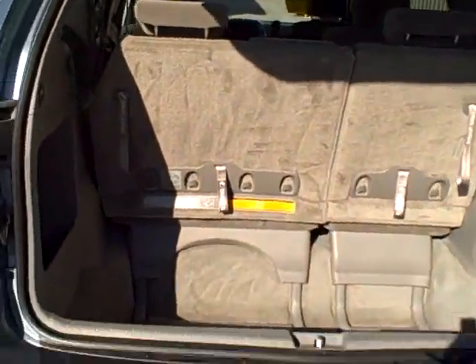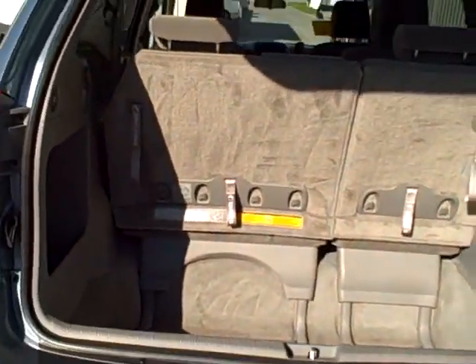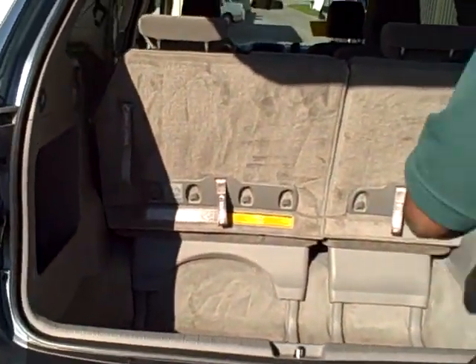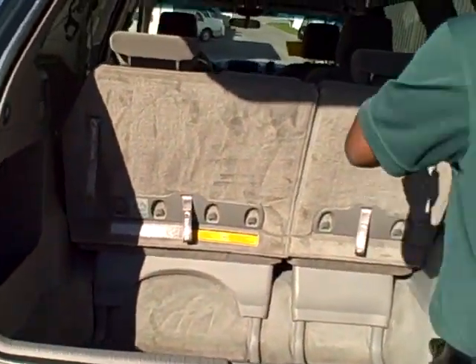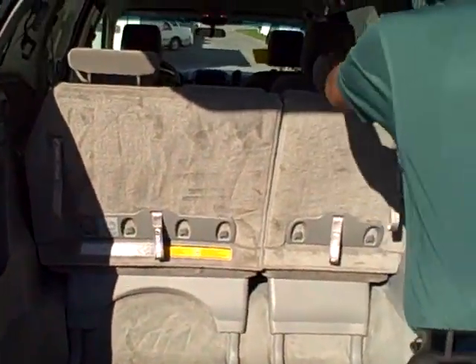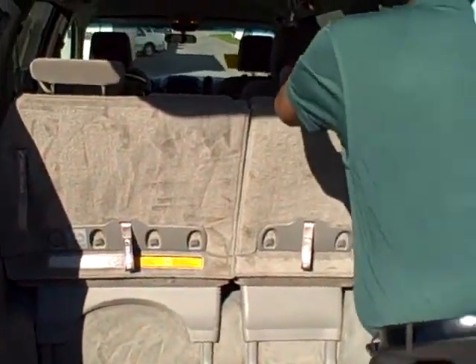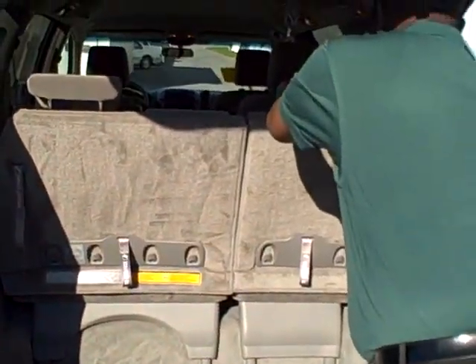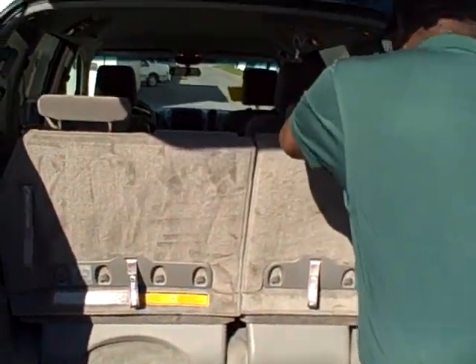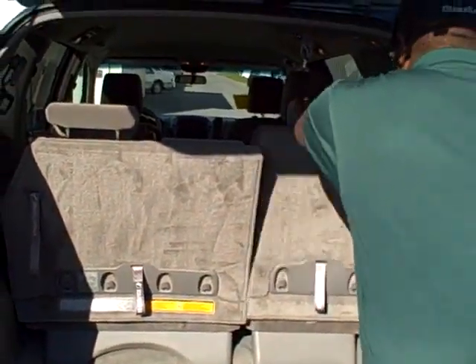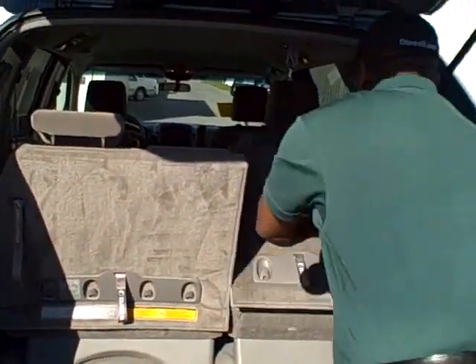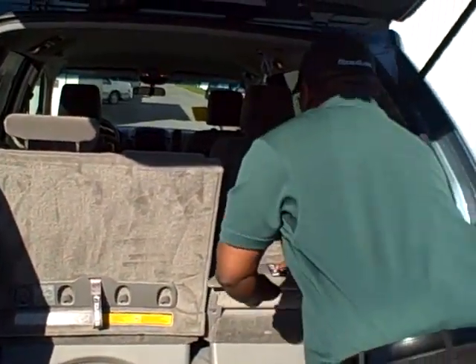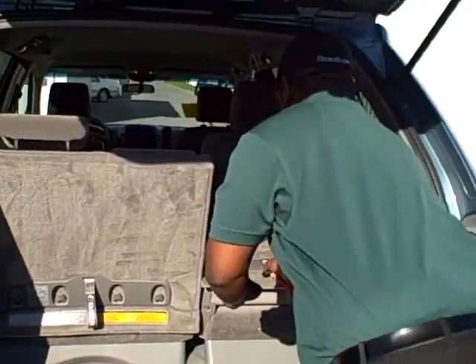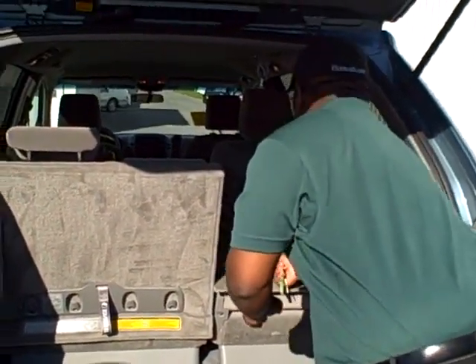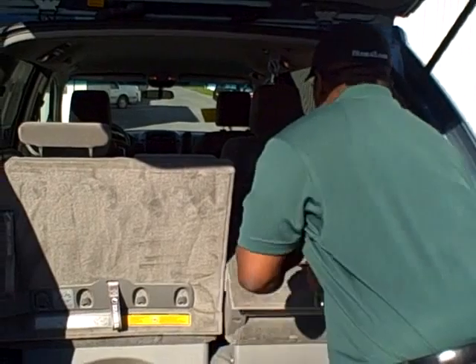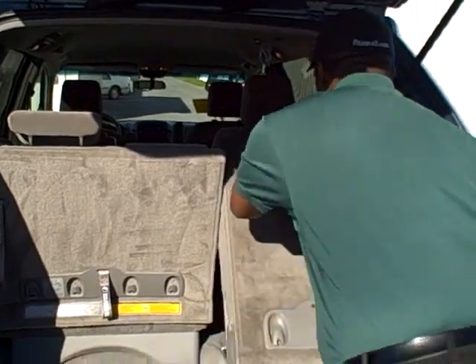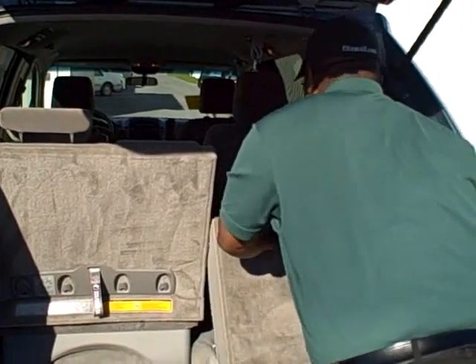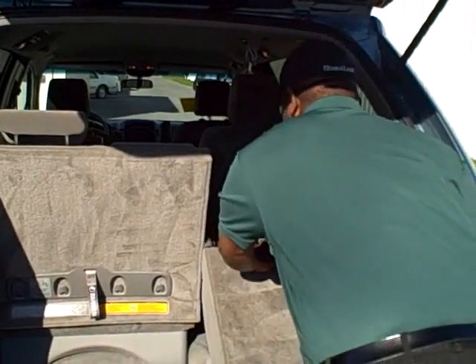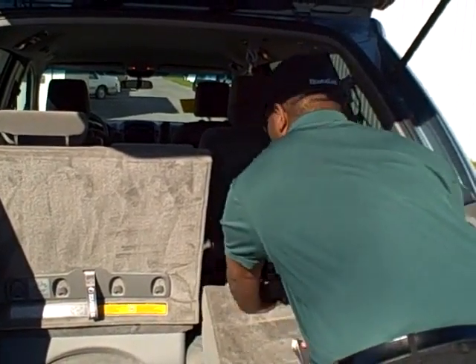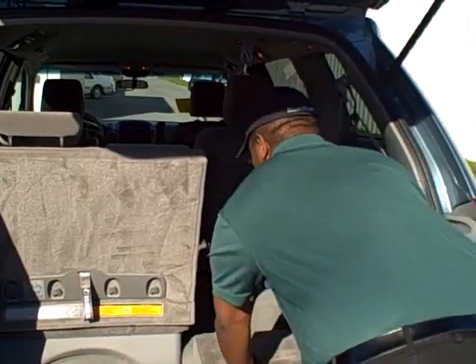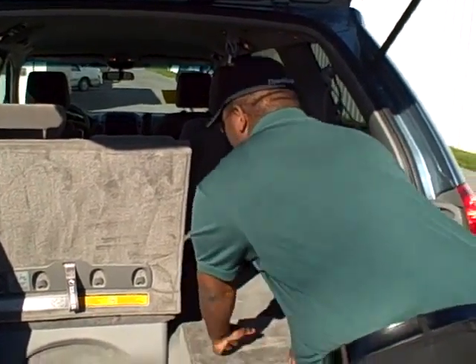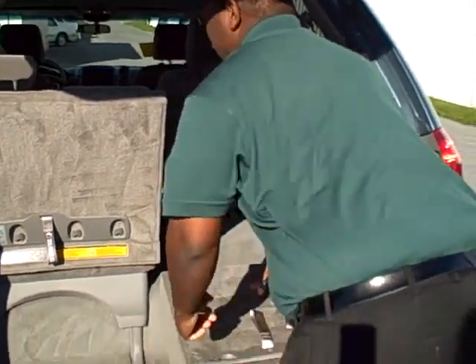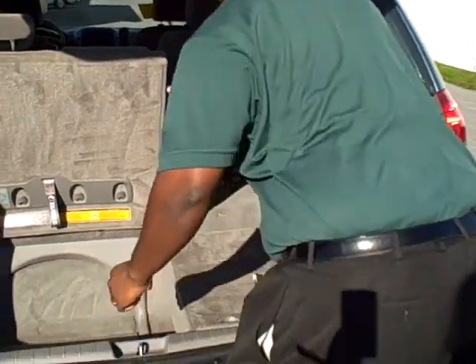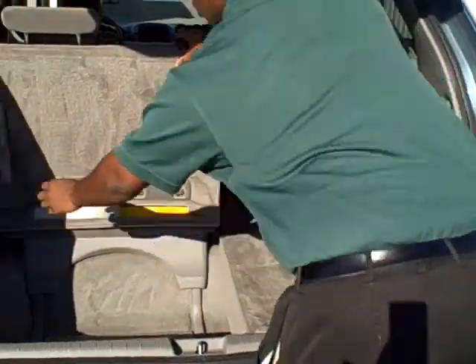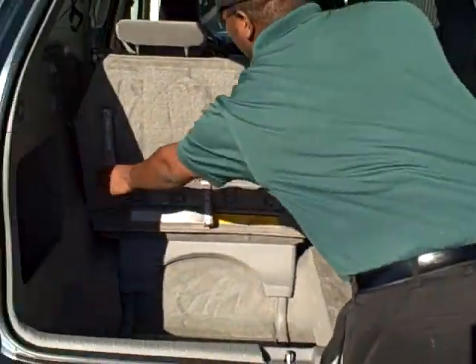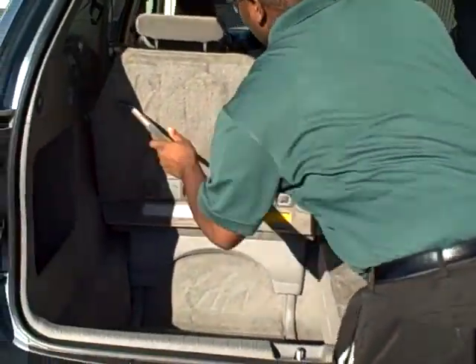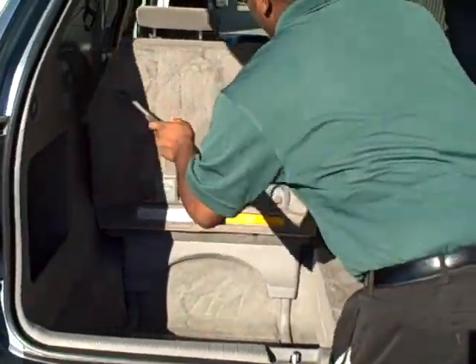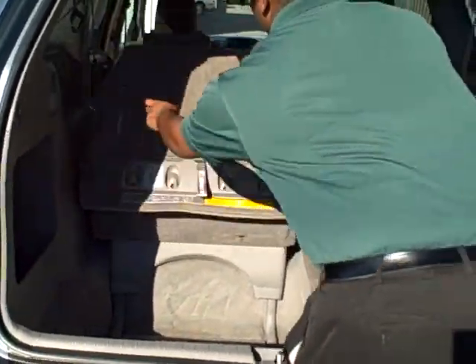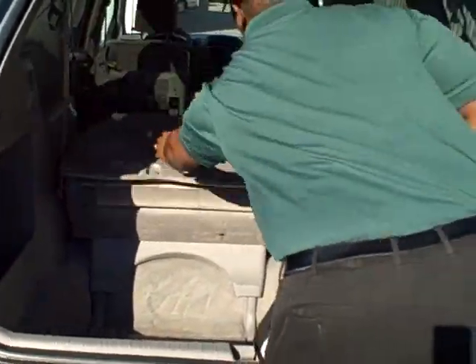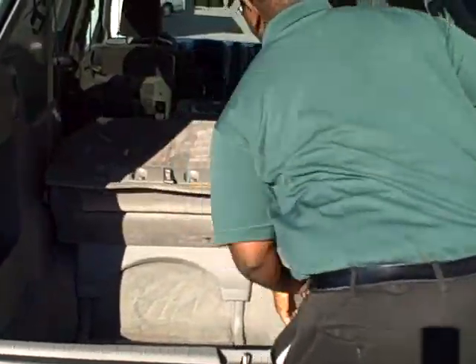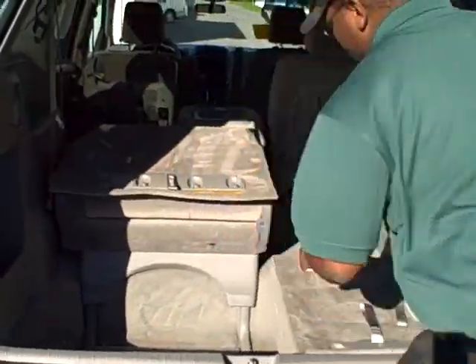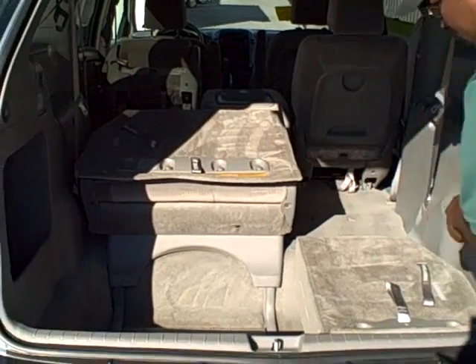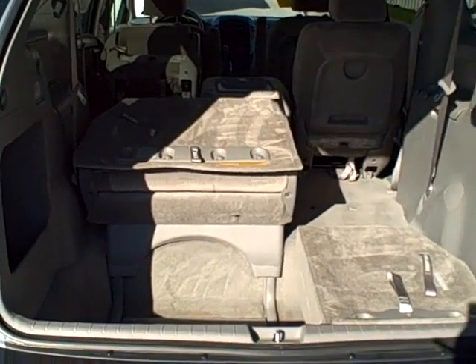These seats fold flat down into the ground, giving you extra floor space on both sides.